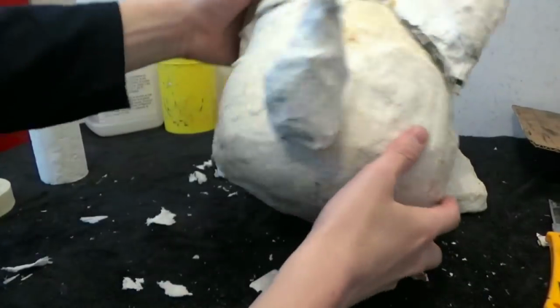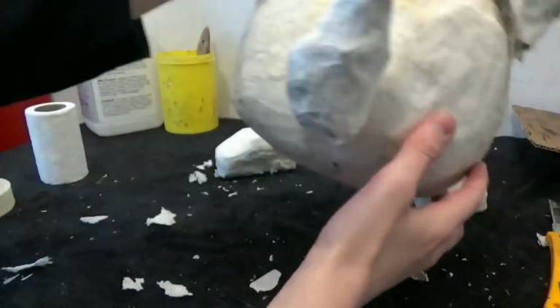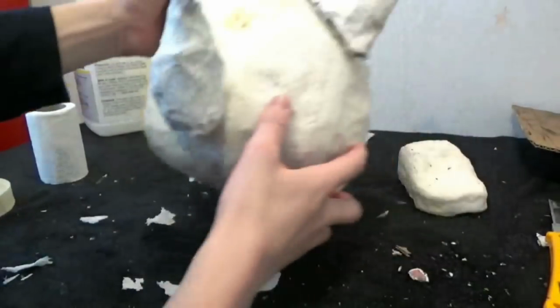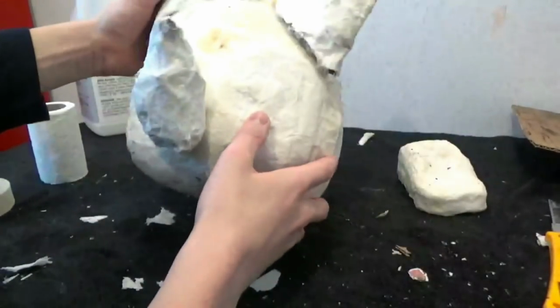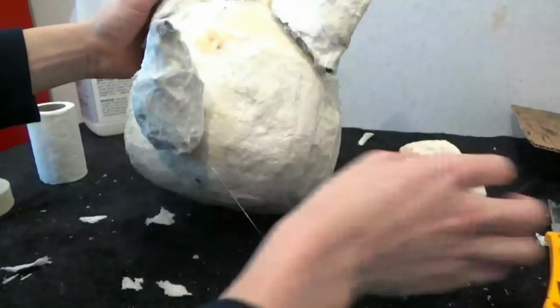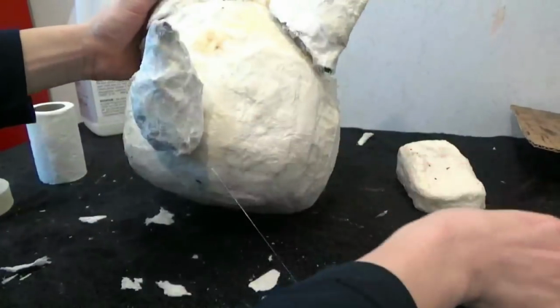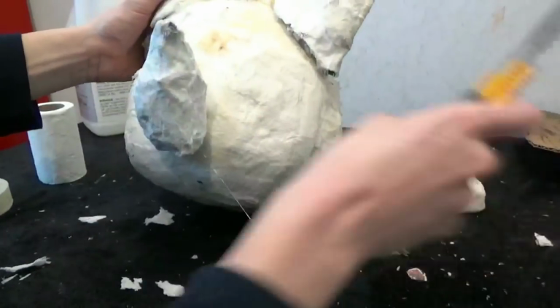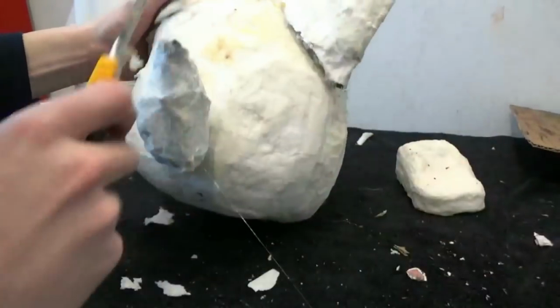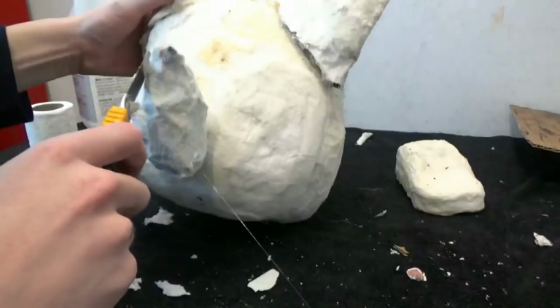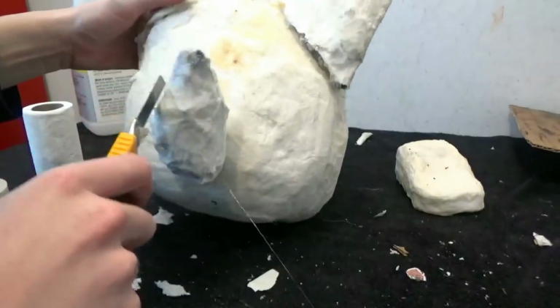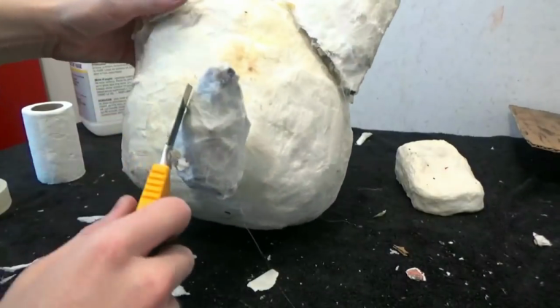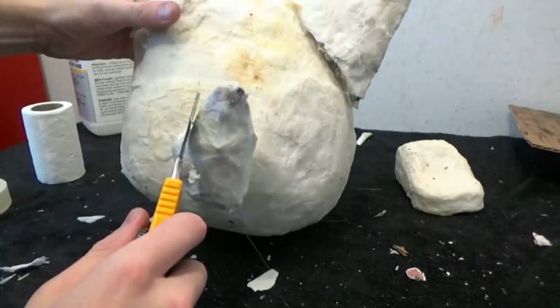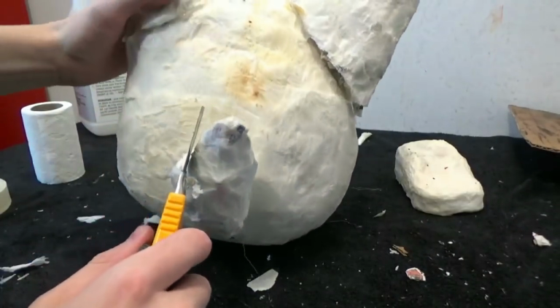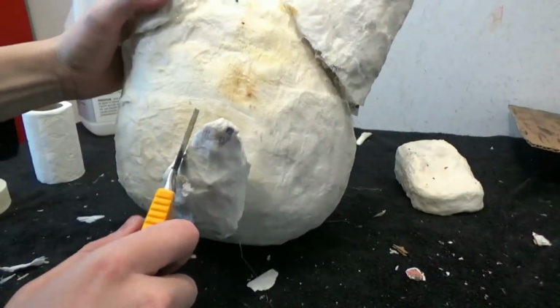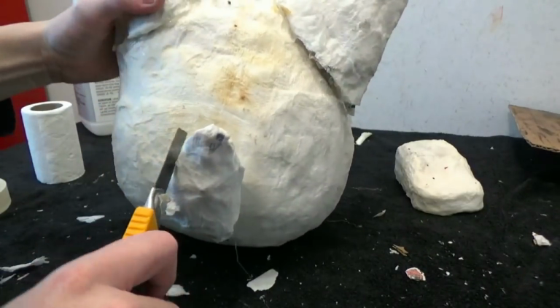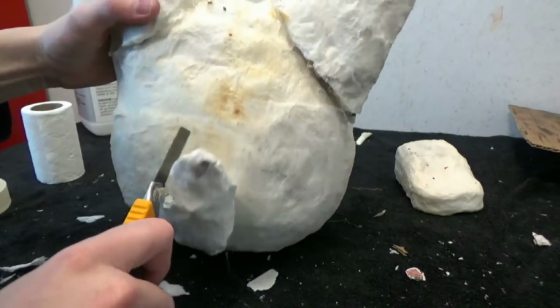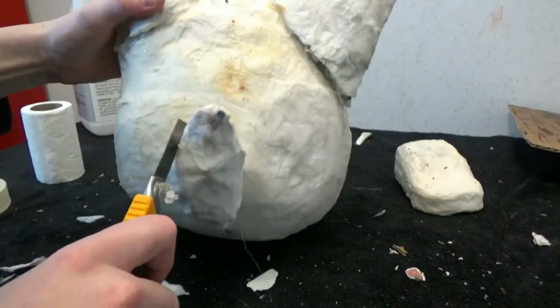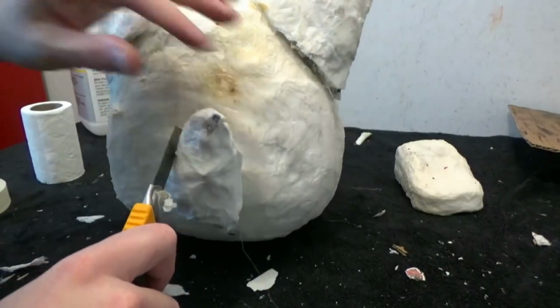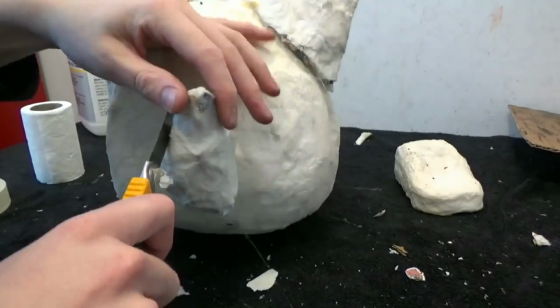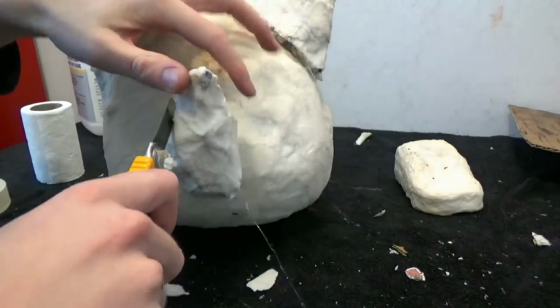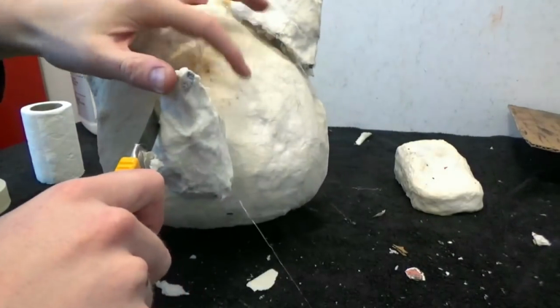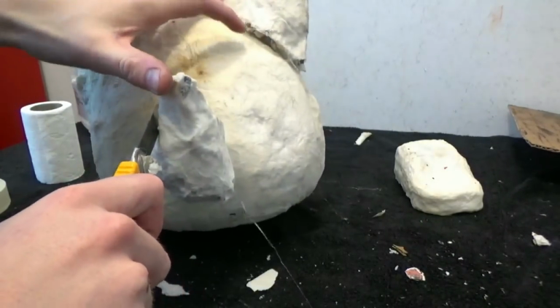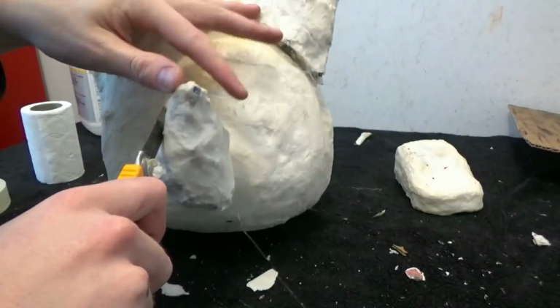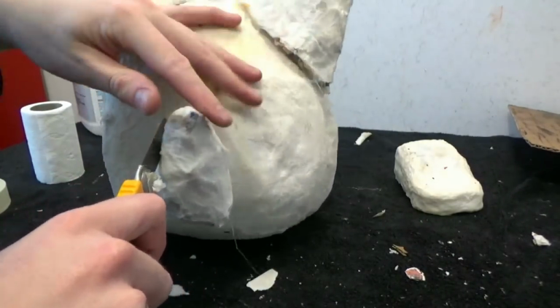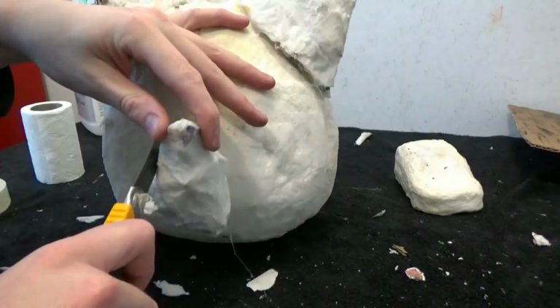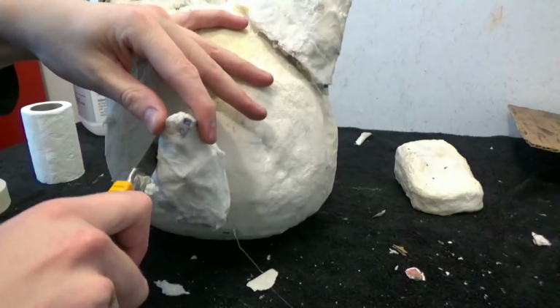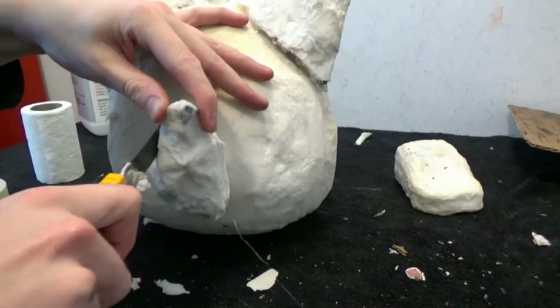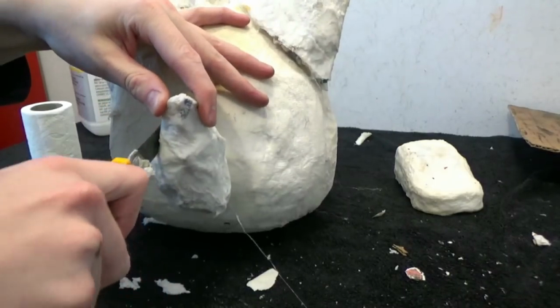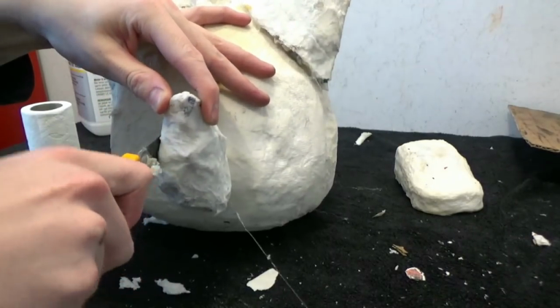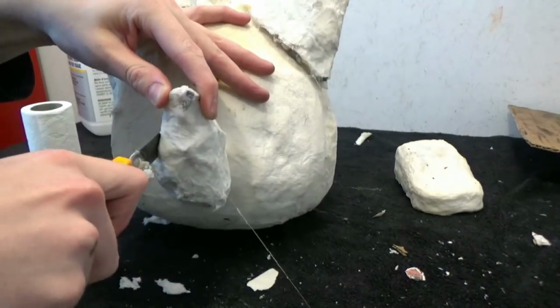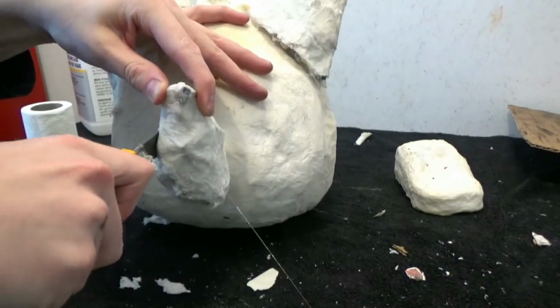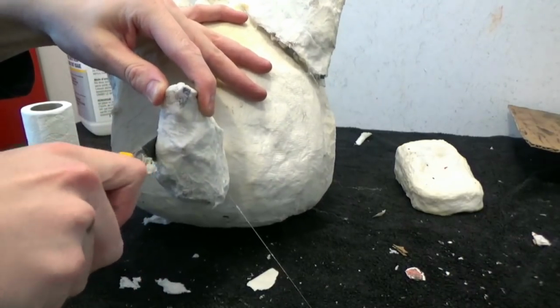With hot glue, attach the tail to the back. Shape it and then cover it up in toilet paper or tissue paper to make sure the tail is secure.